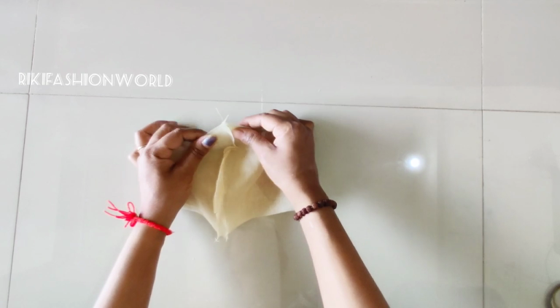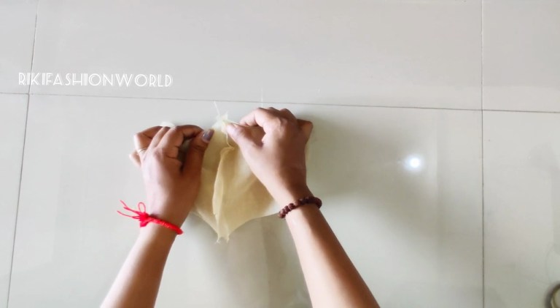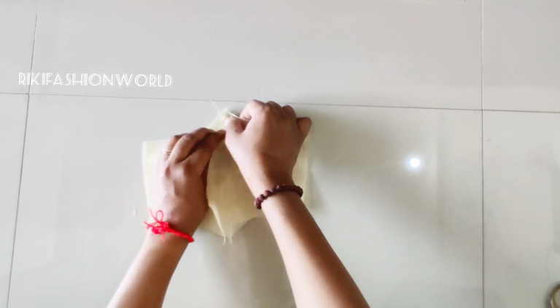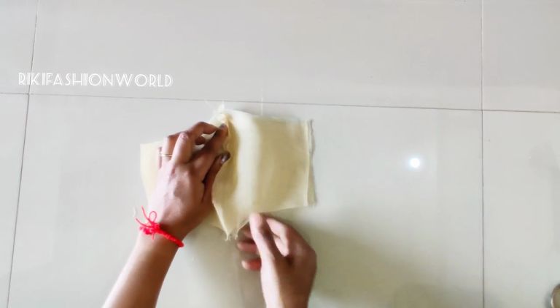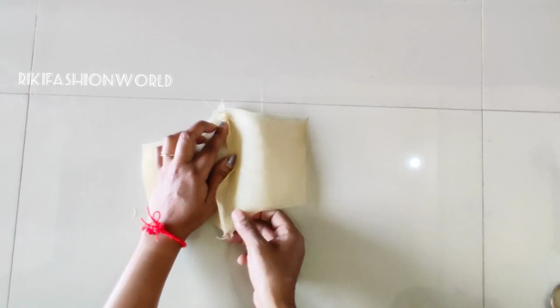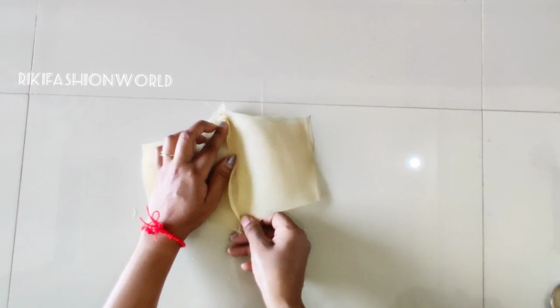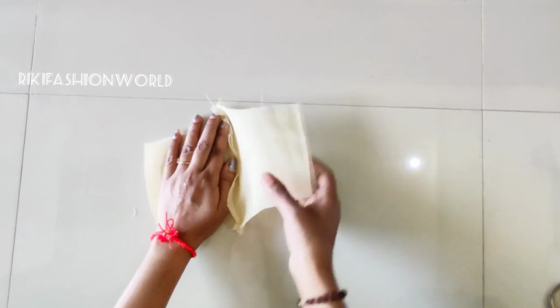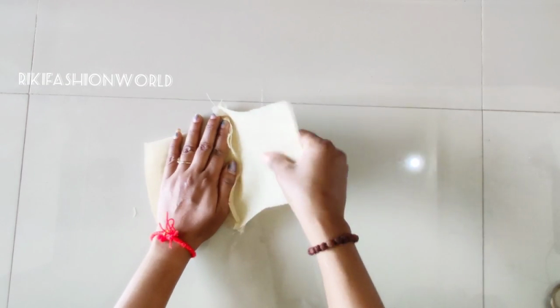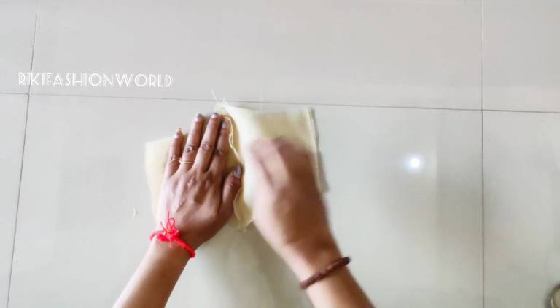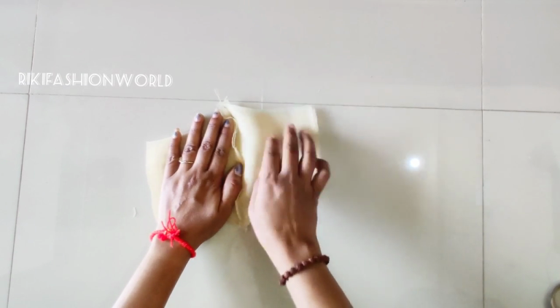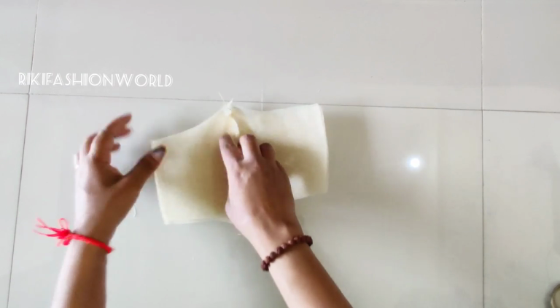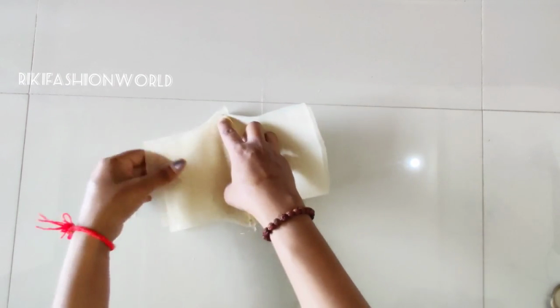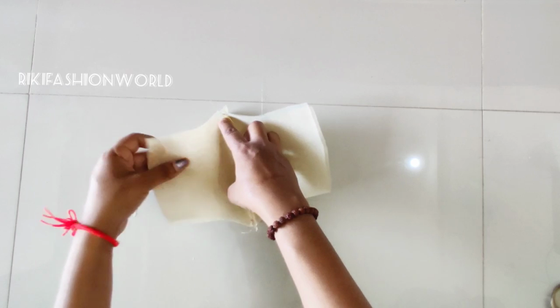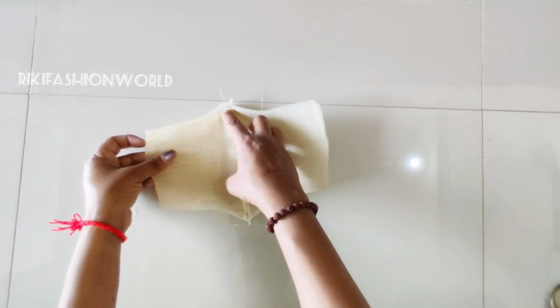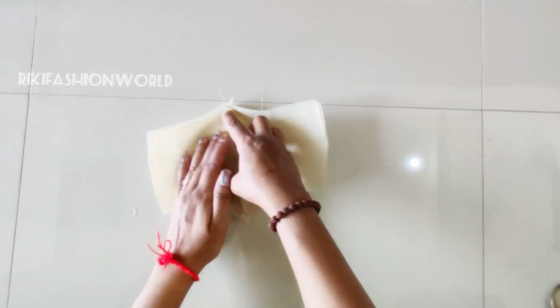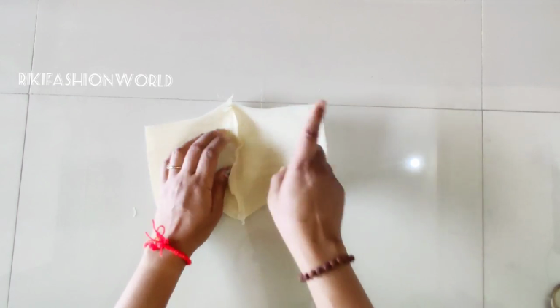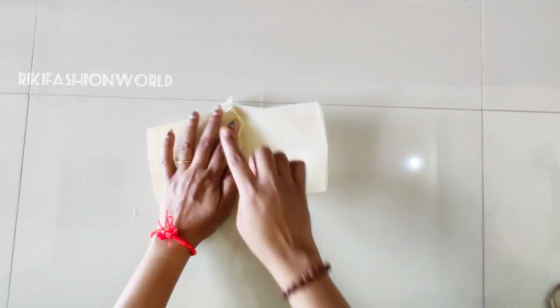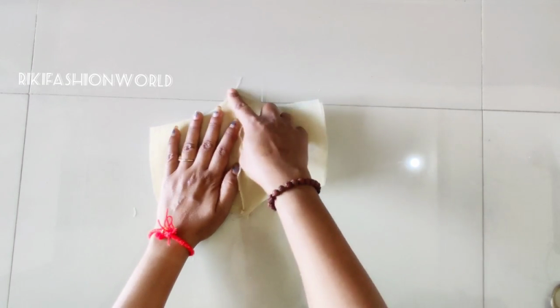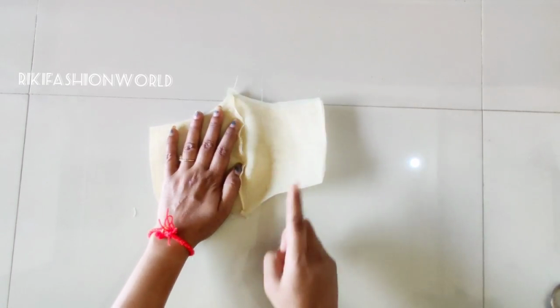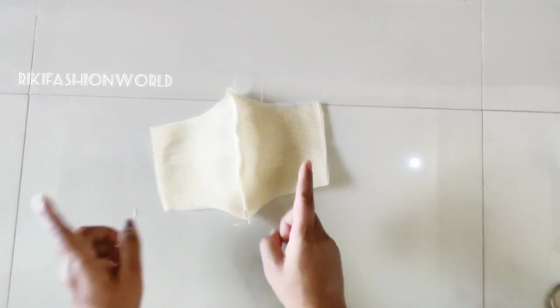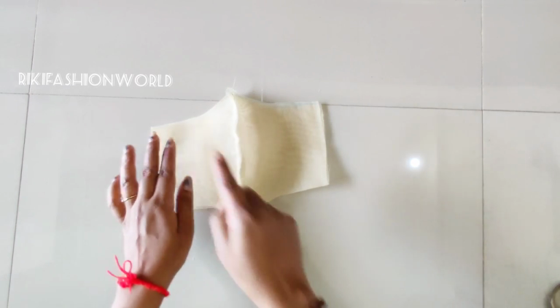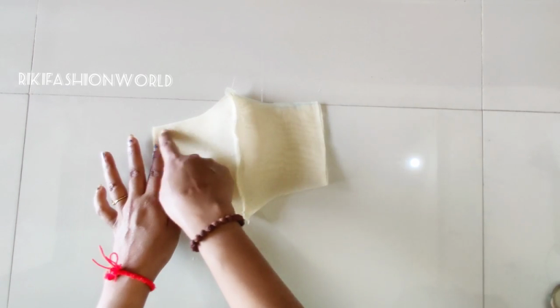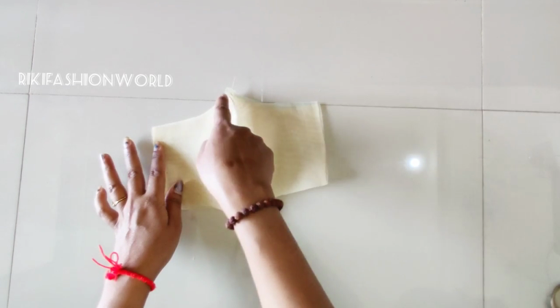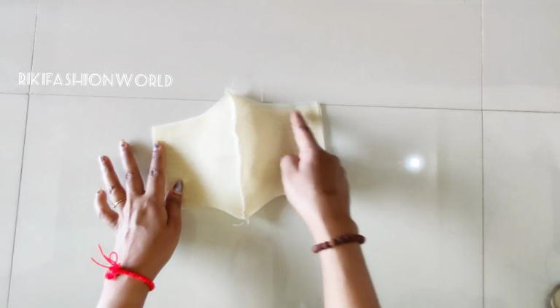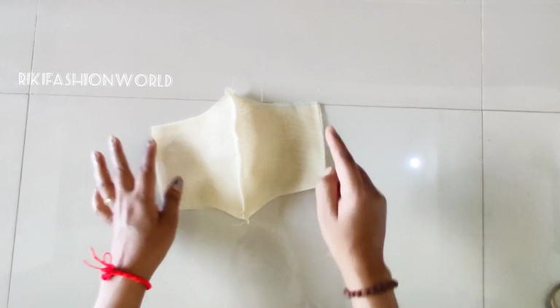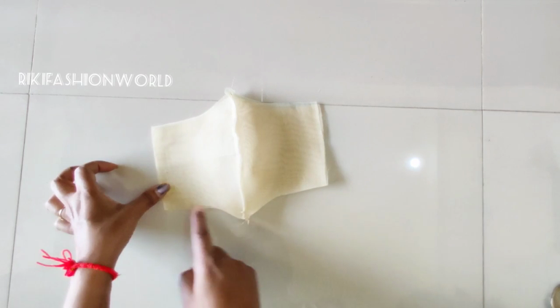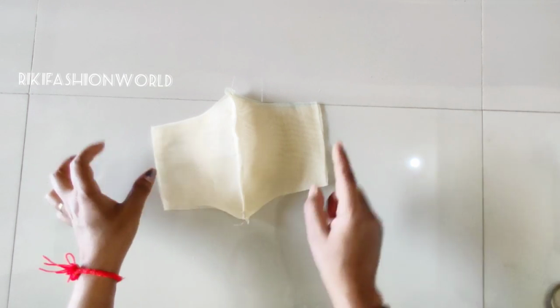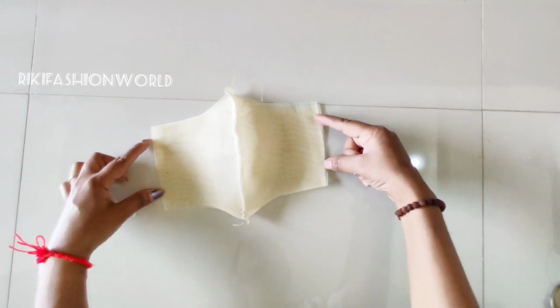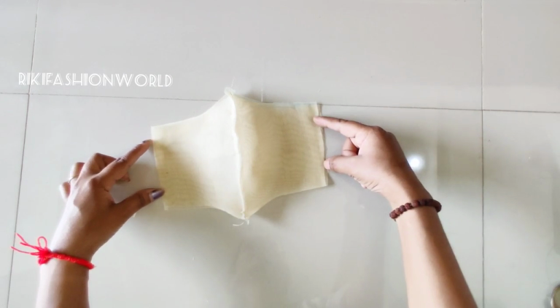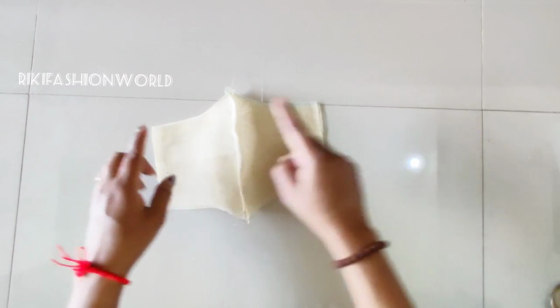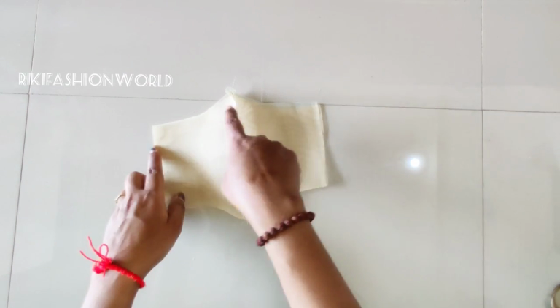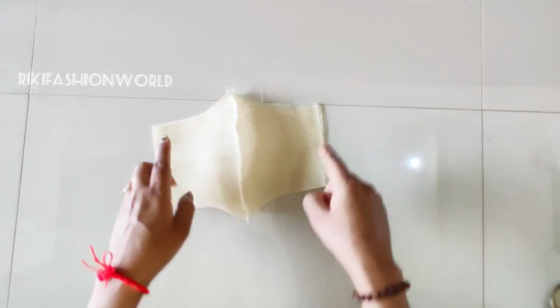We will open the other side. You can cut in the same way, then I will open the side.